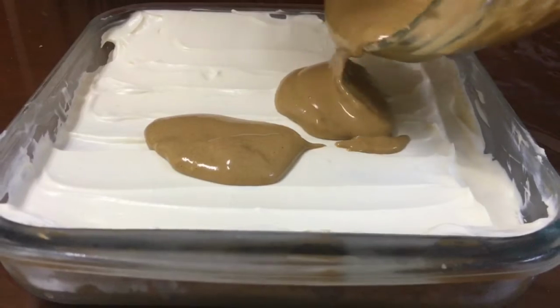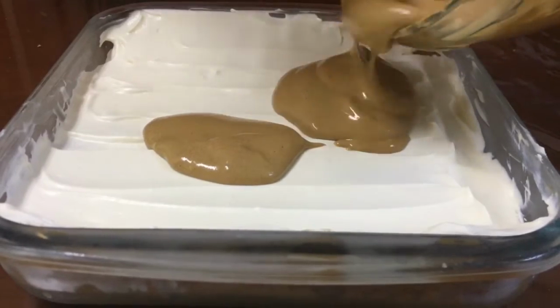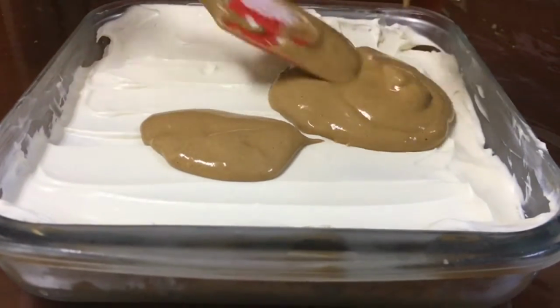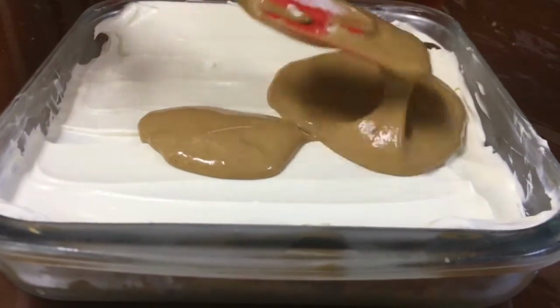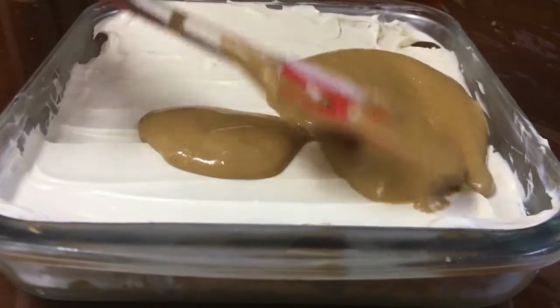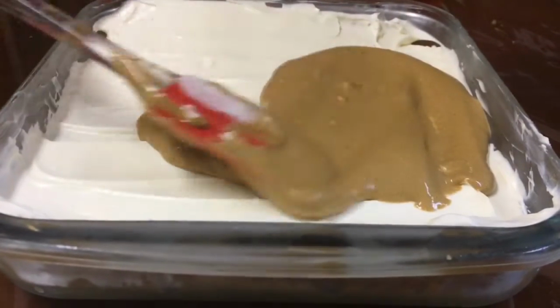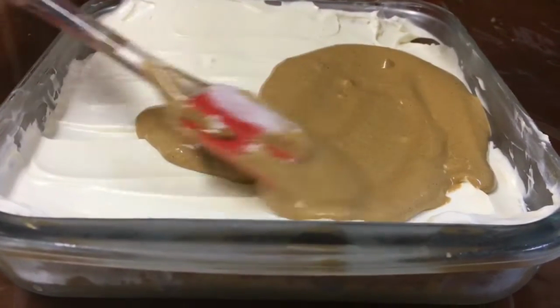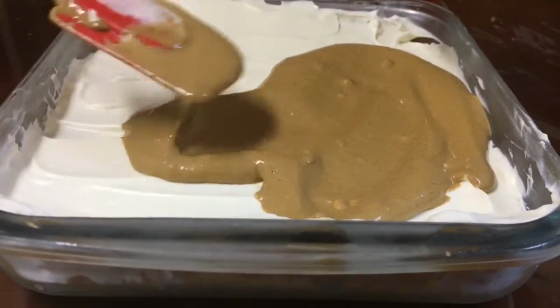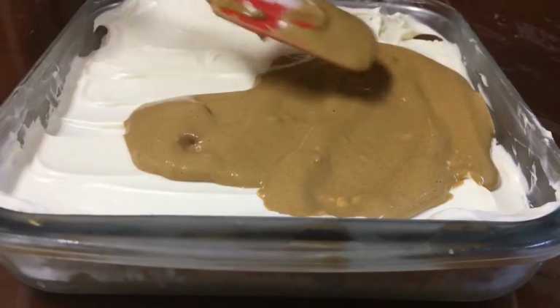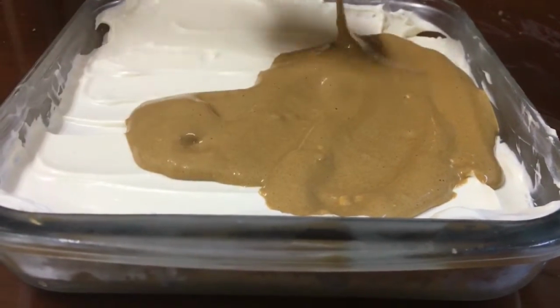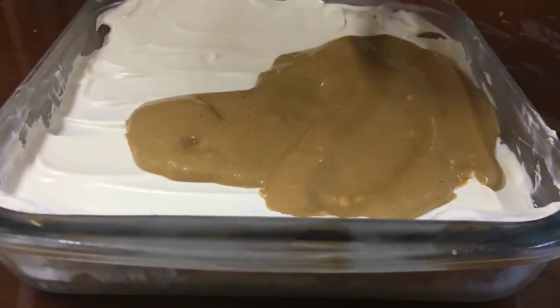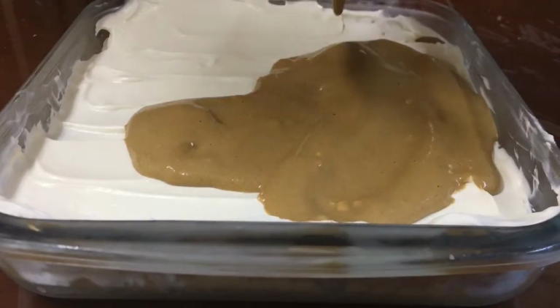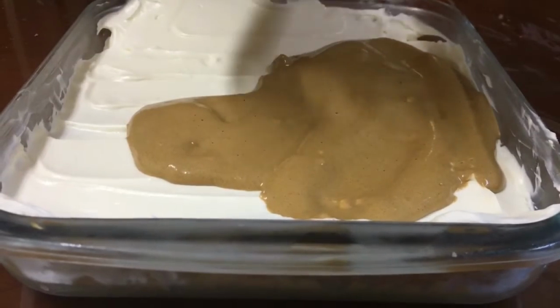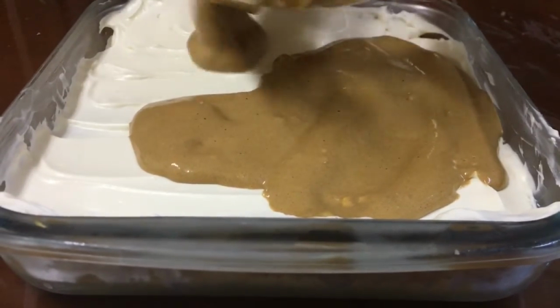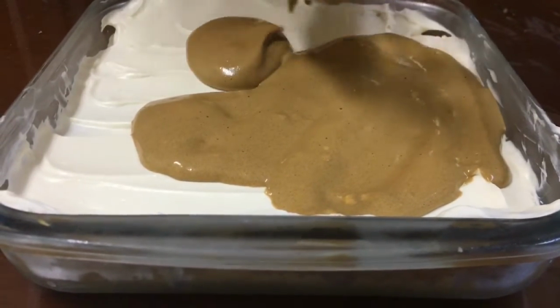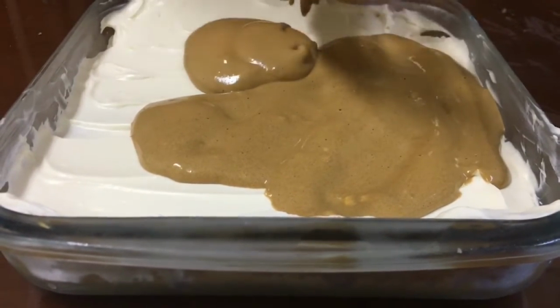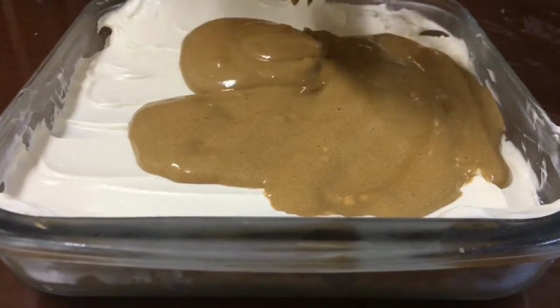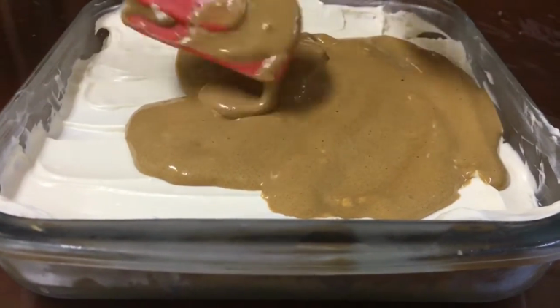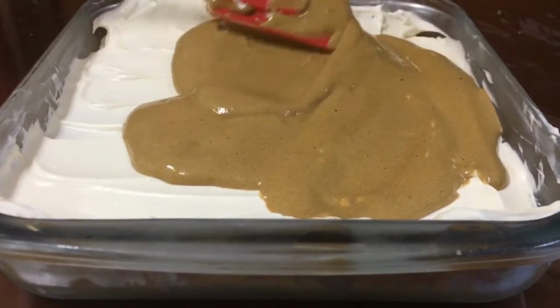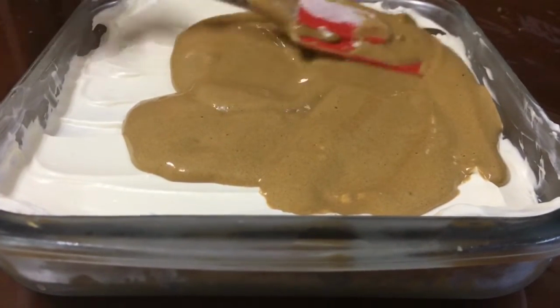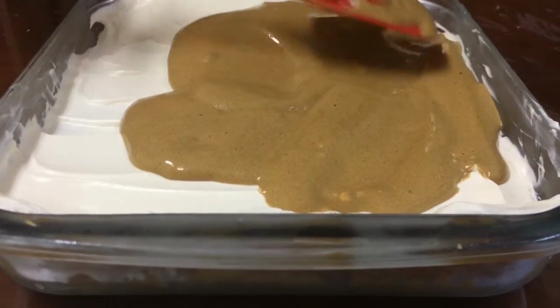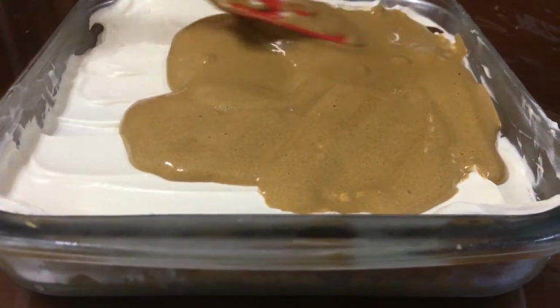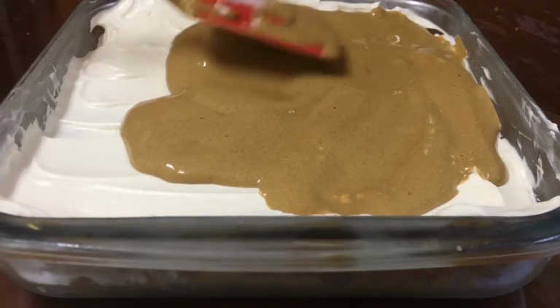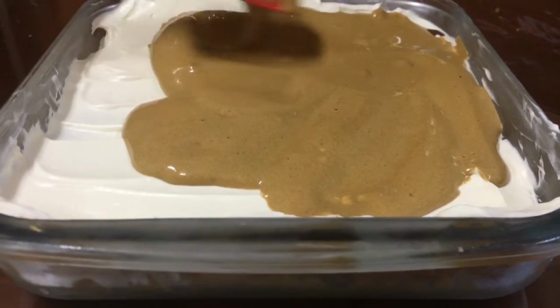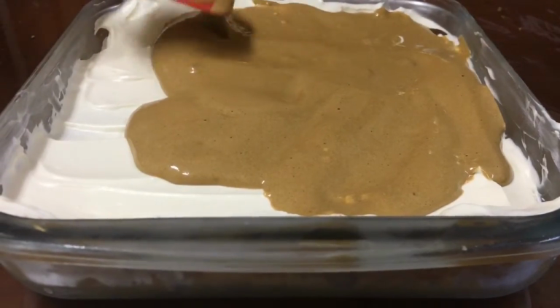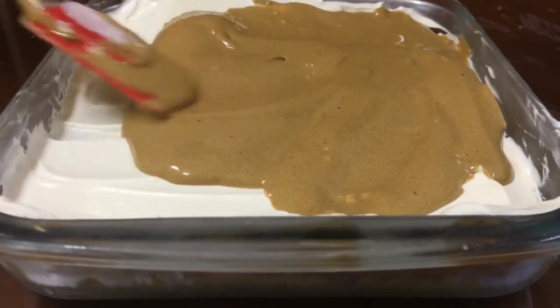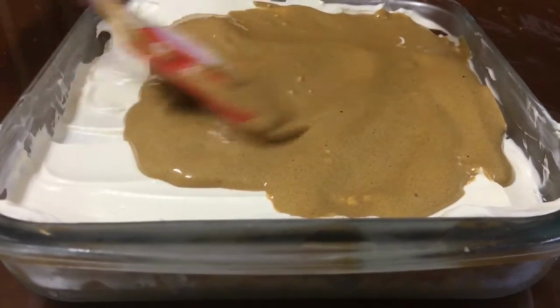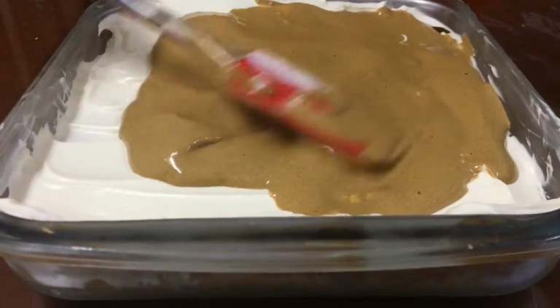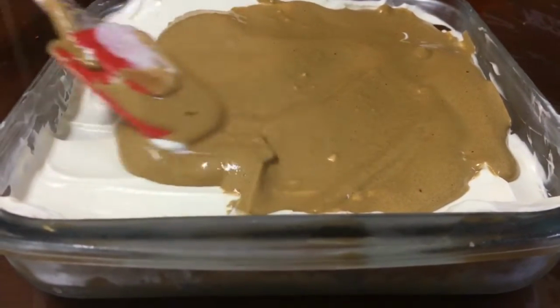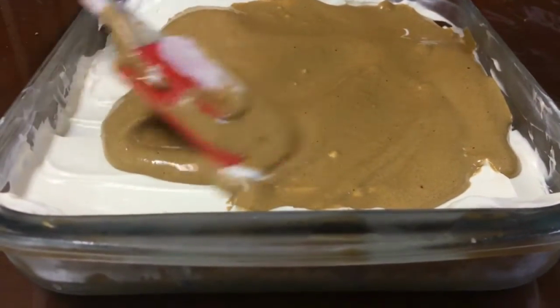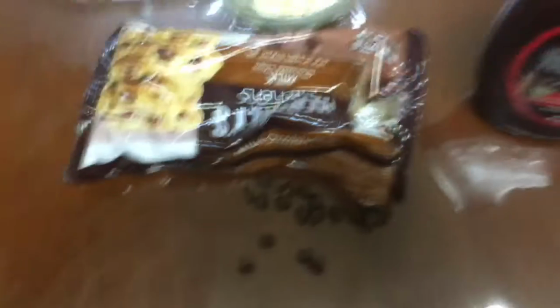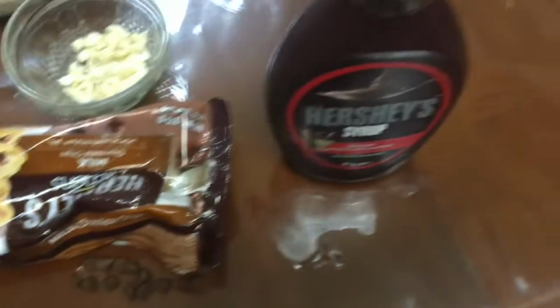Now I'm putting a very thin layer of the dalgona mix across the surface of the pudding. If it's too thick it will be very bitter, so you want to make it very very thin — just barely covering the white whipped cream layer underneath.